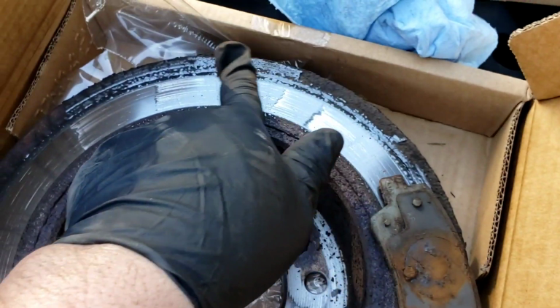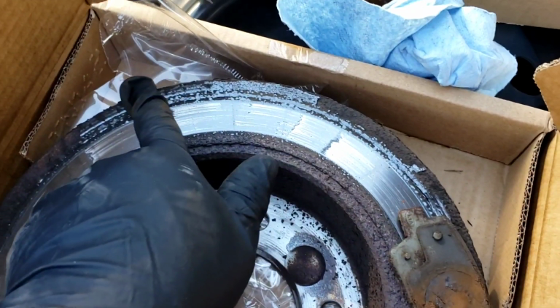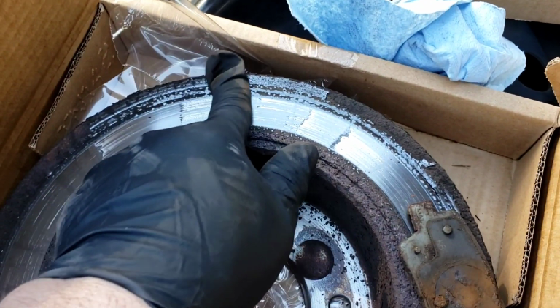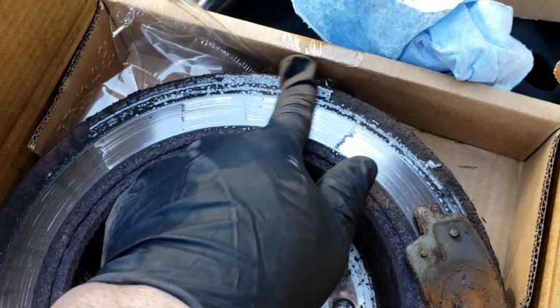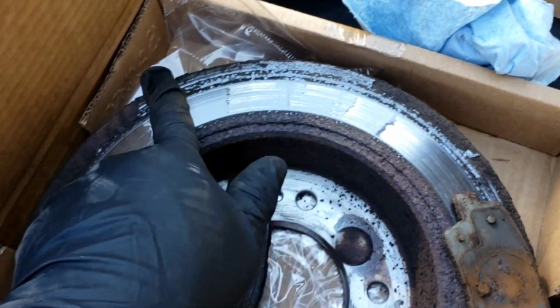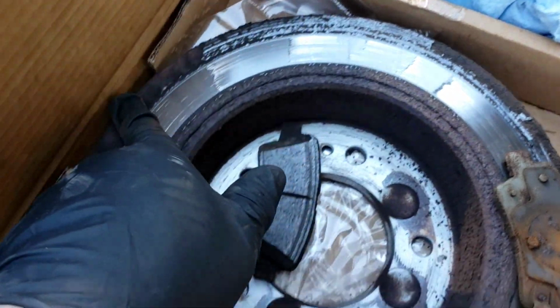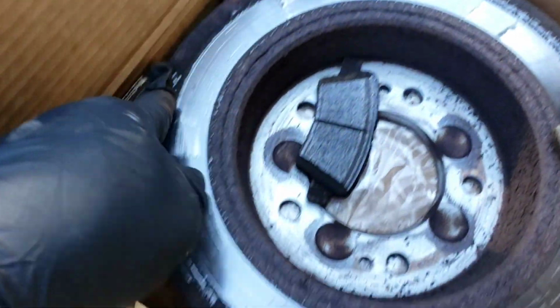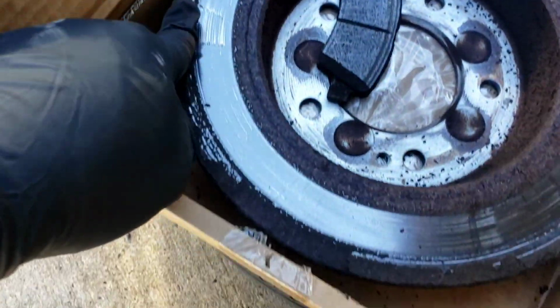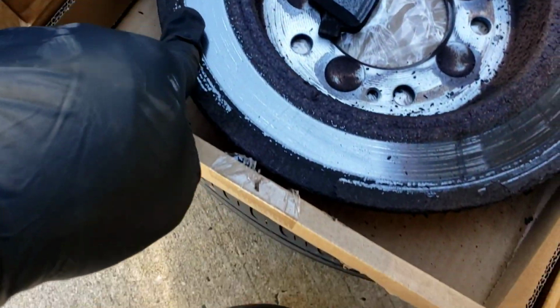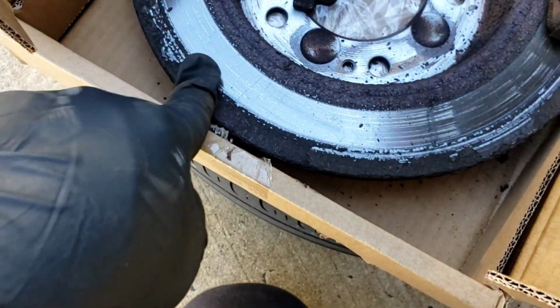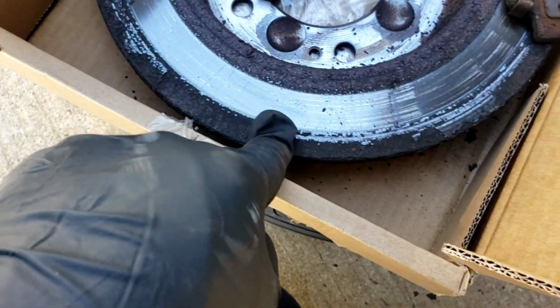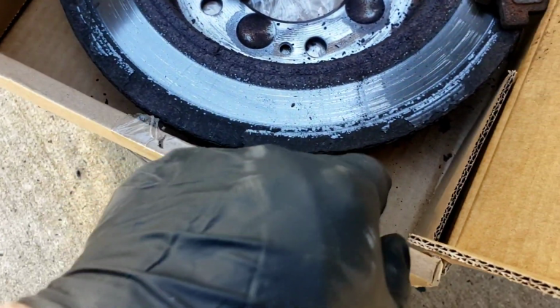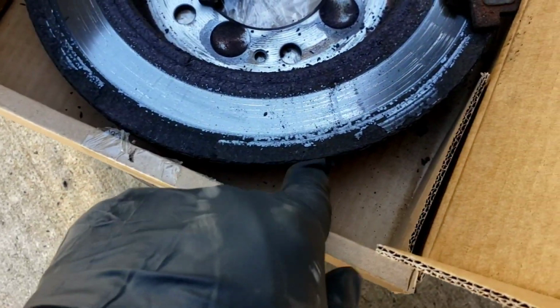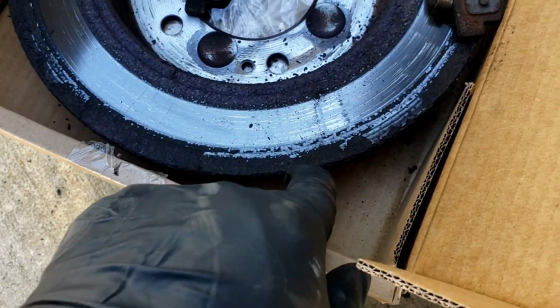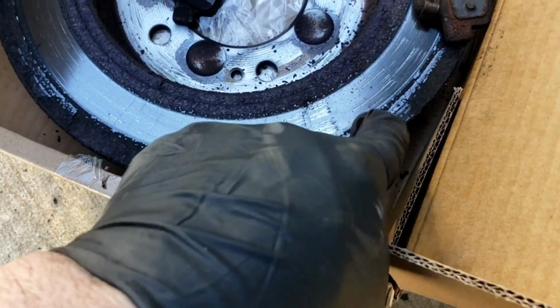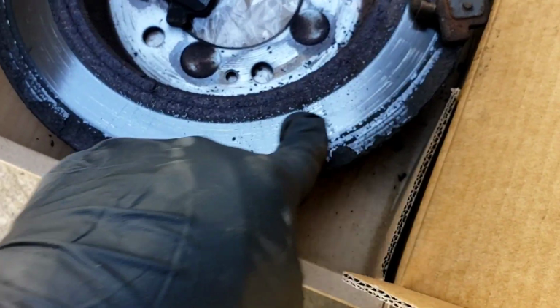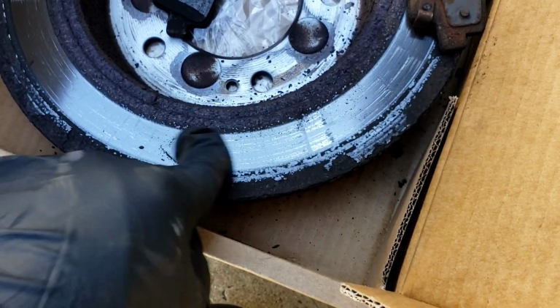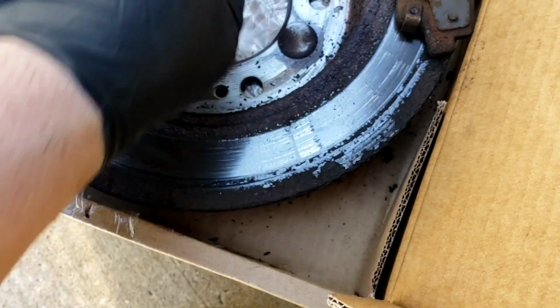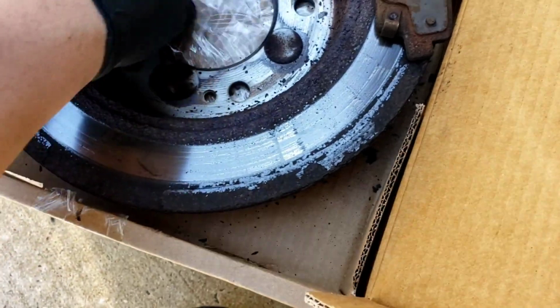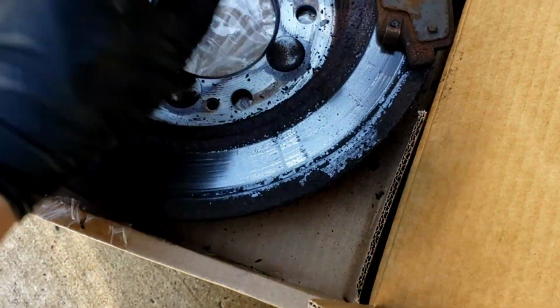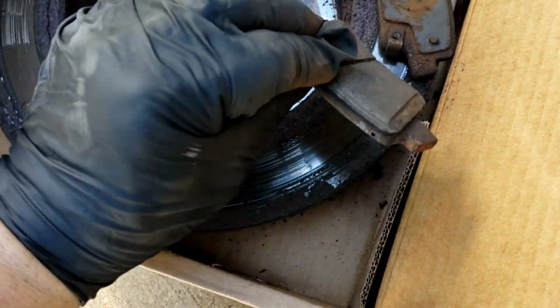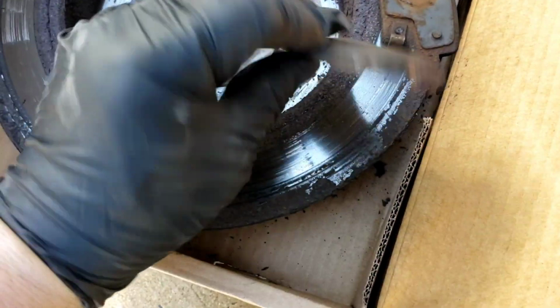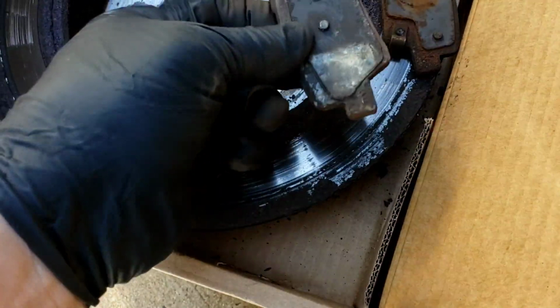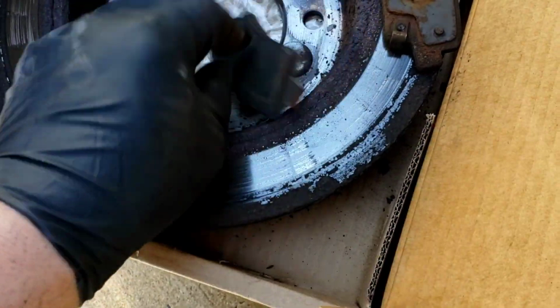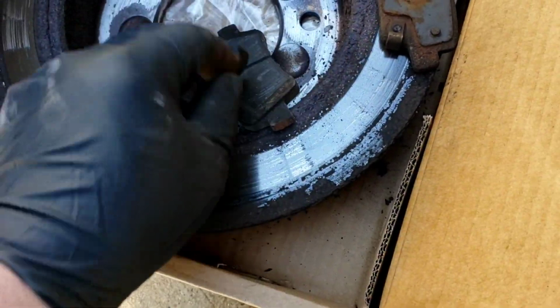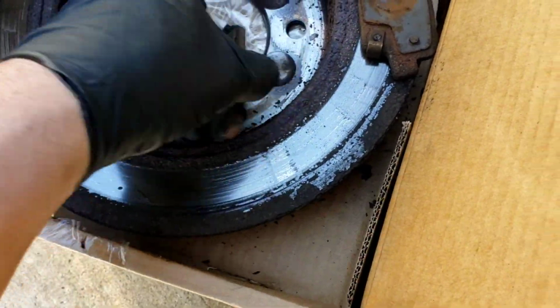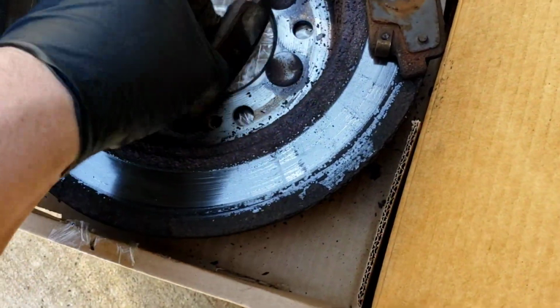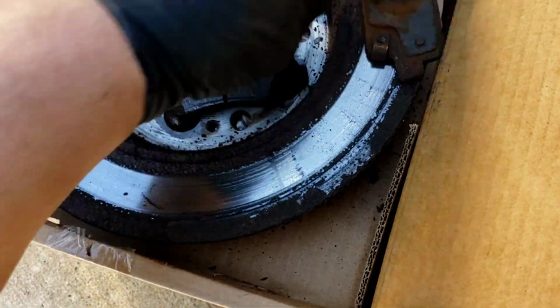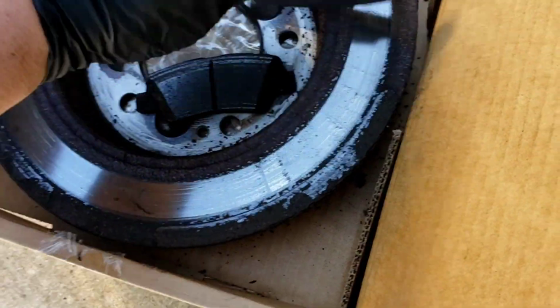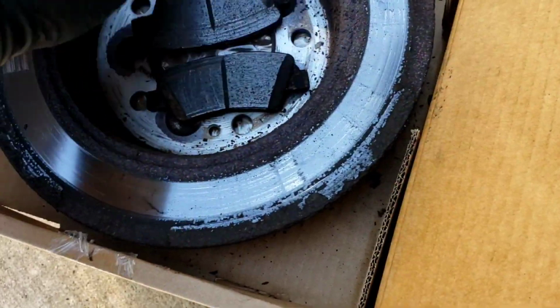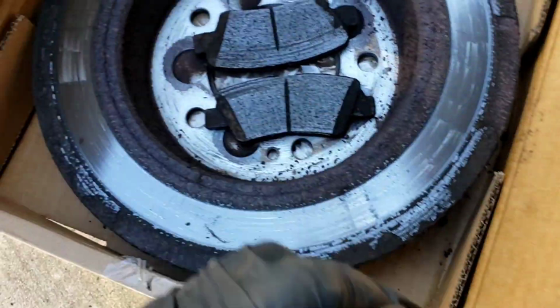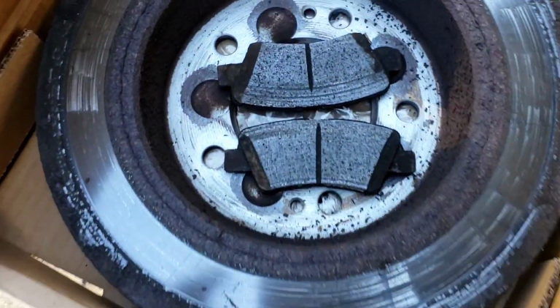Look over here — it got a little shiny over here. The rust didn't even touch over here. The brakes only touch in here. This is why — changing both. There you go.